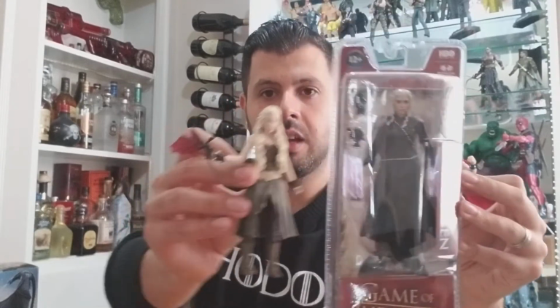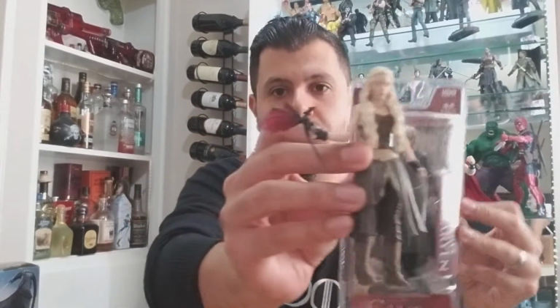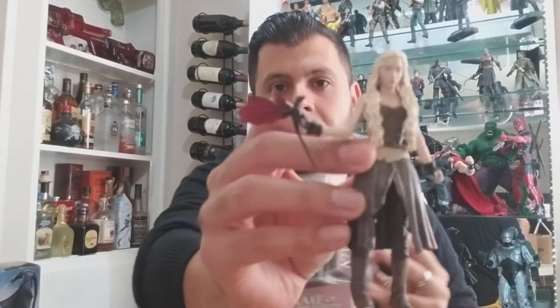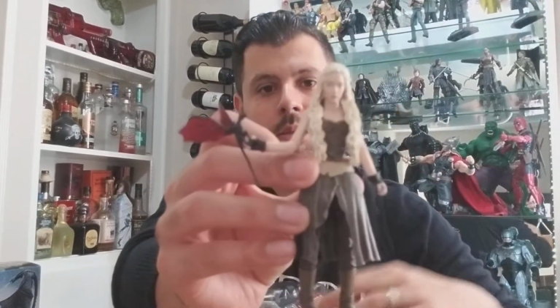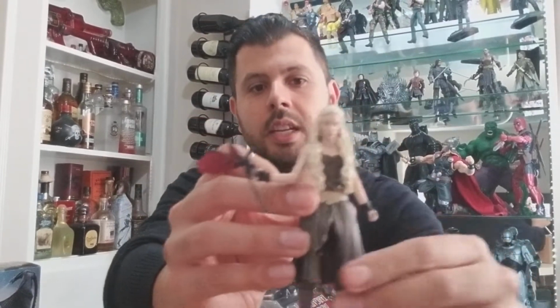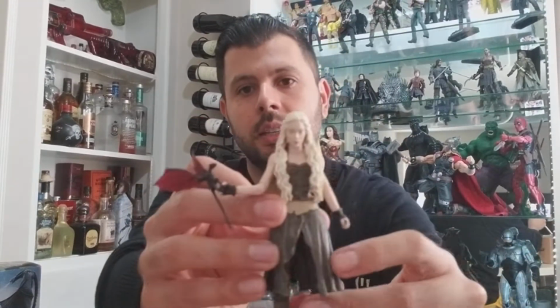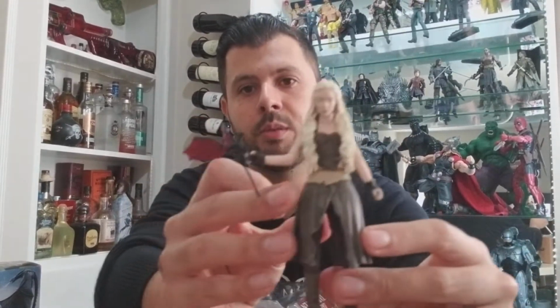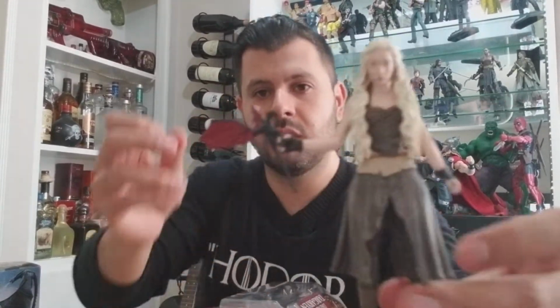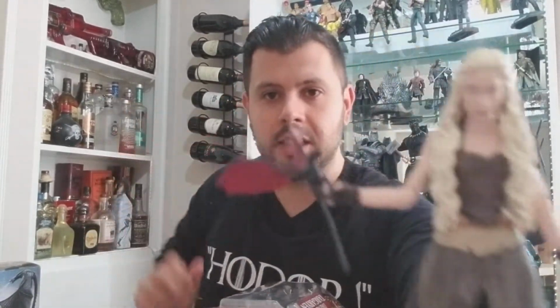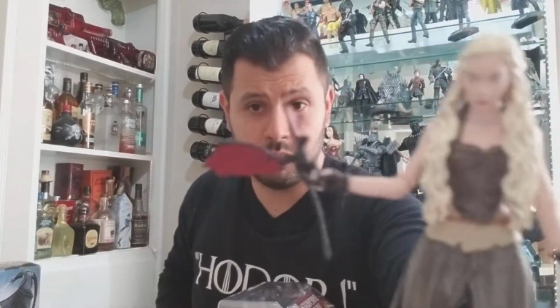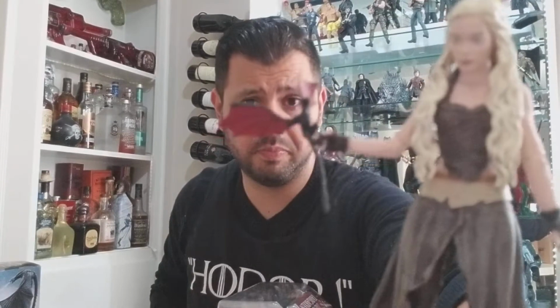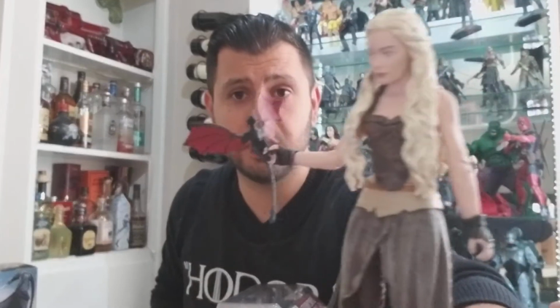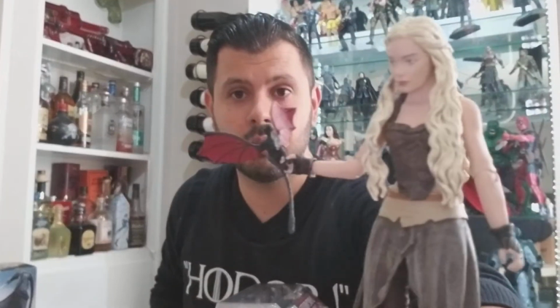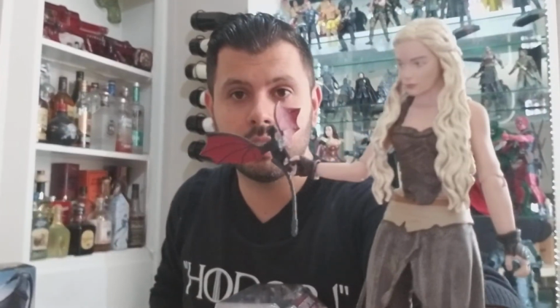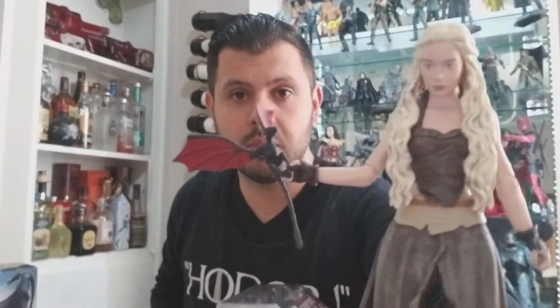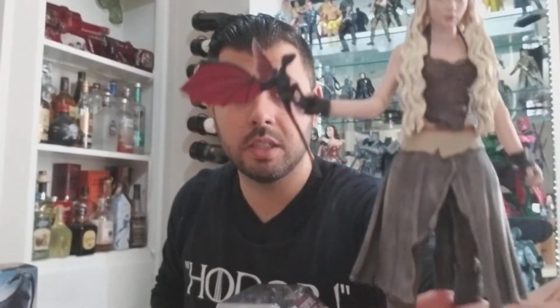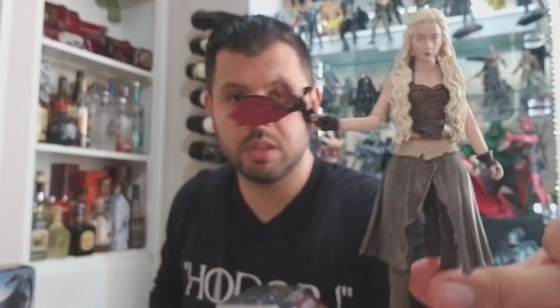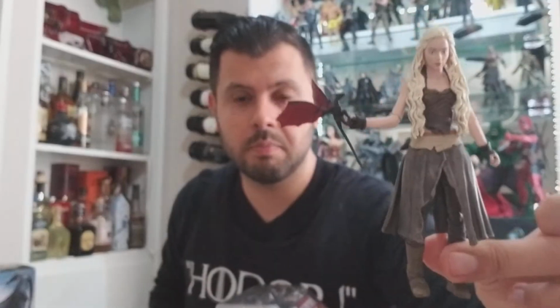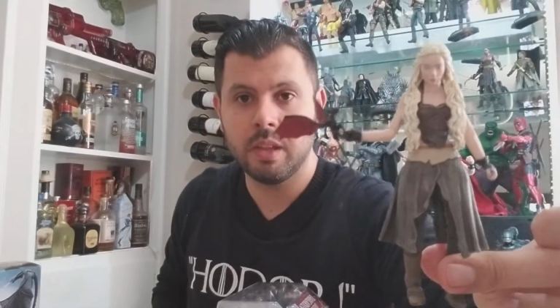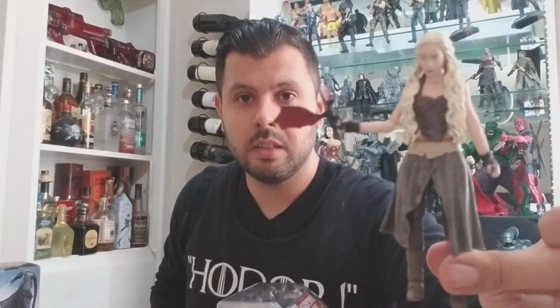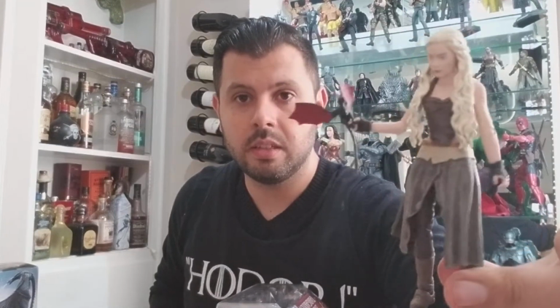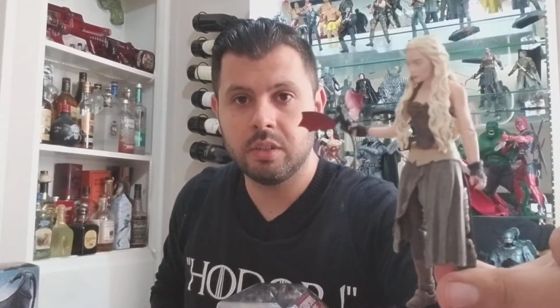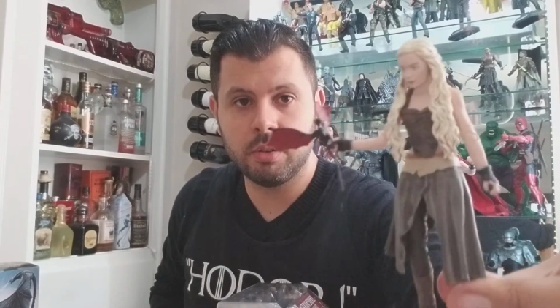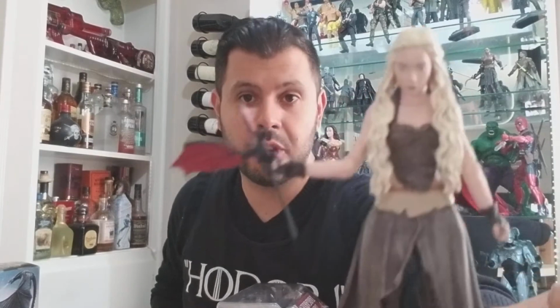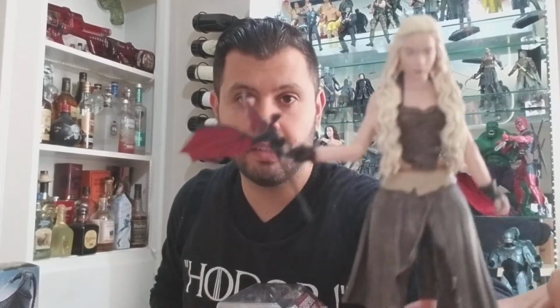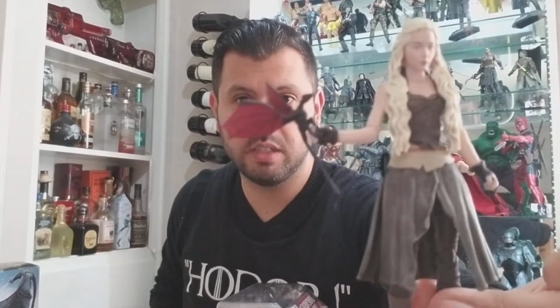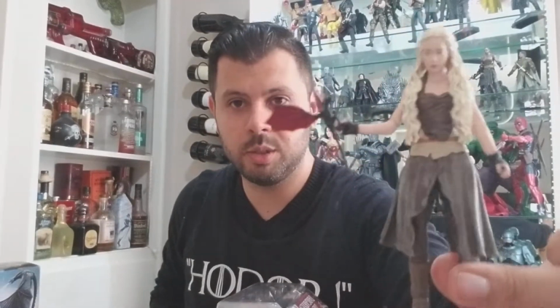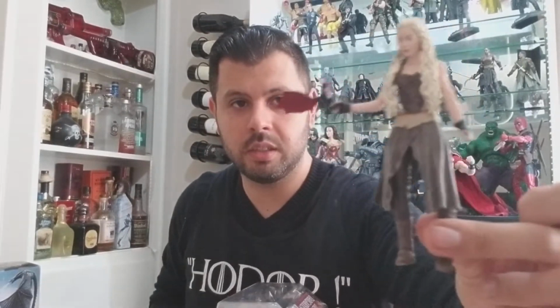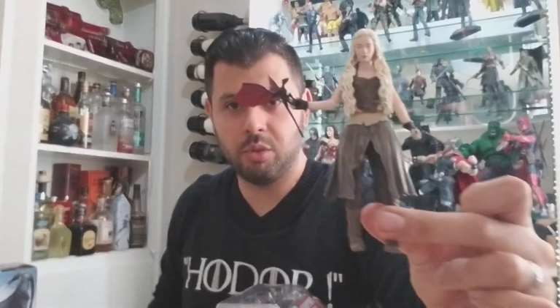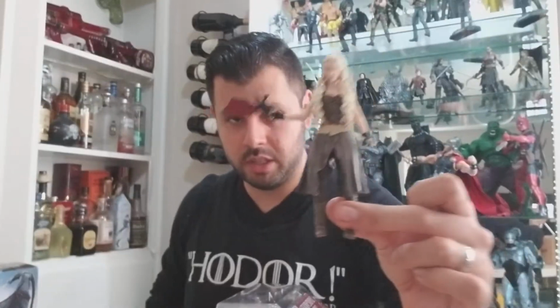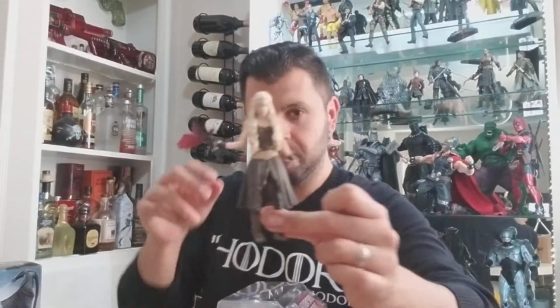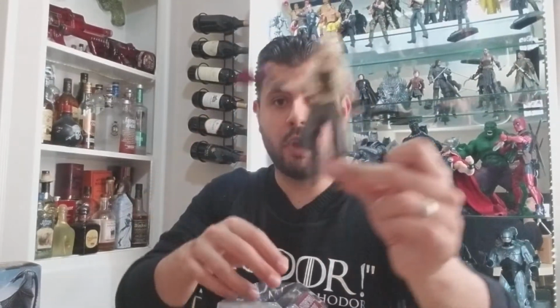What was cool about the Funko one was that it's from the early seasons — the first season — where she's with her baby dragon when she was with Khal Drogo and the Dothraki.